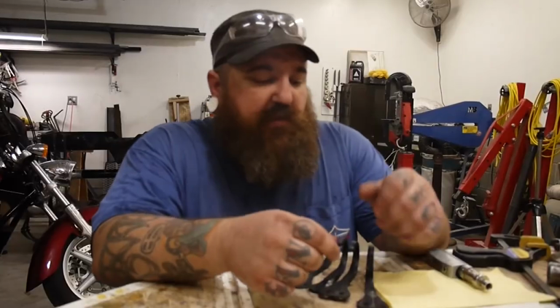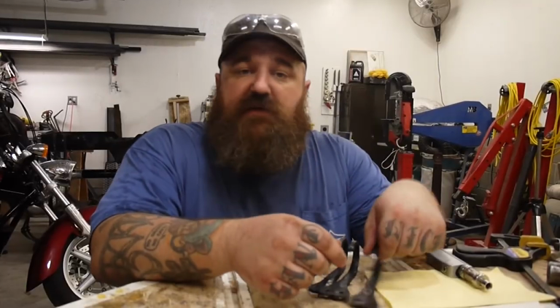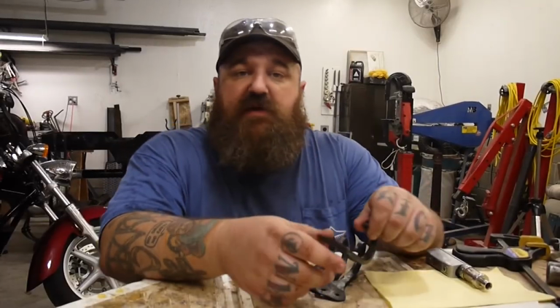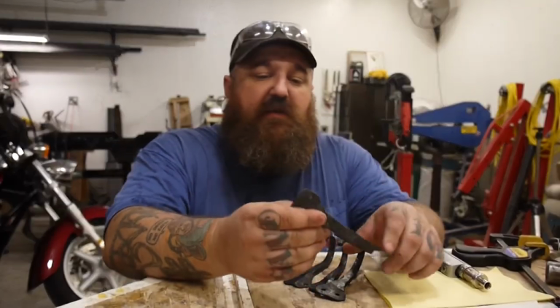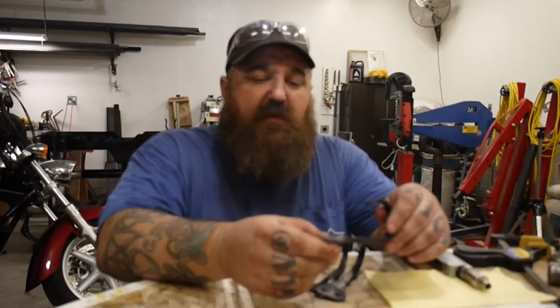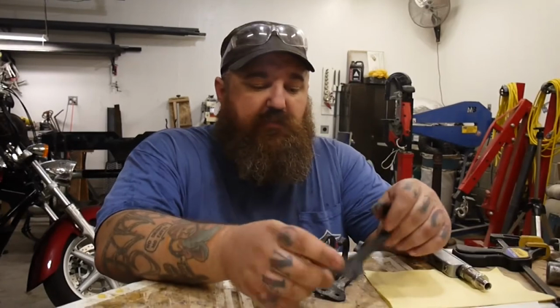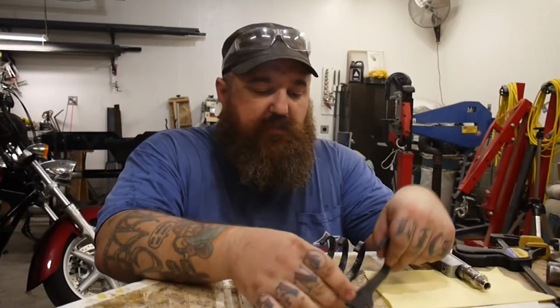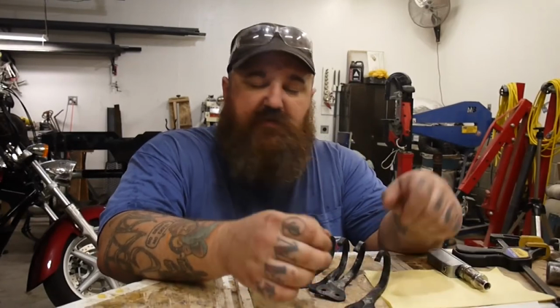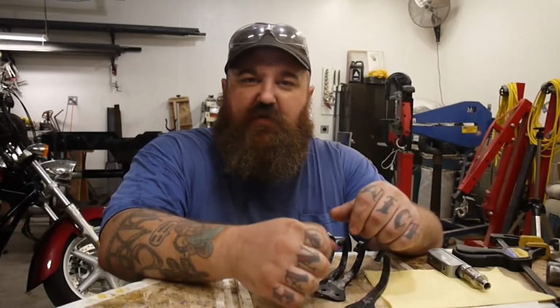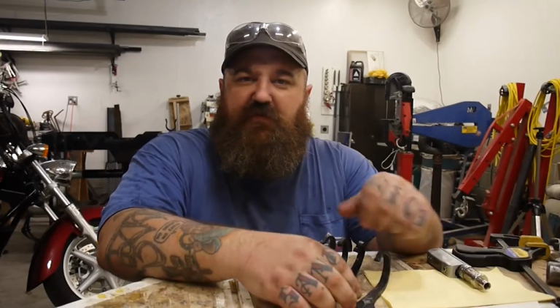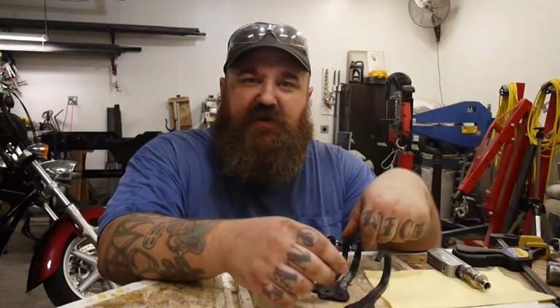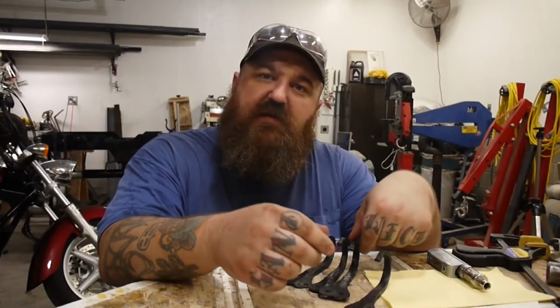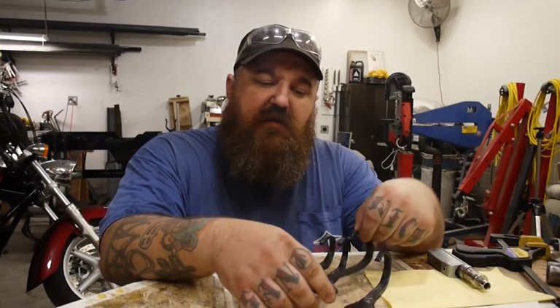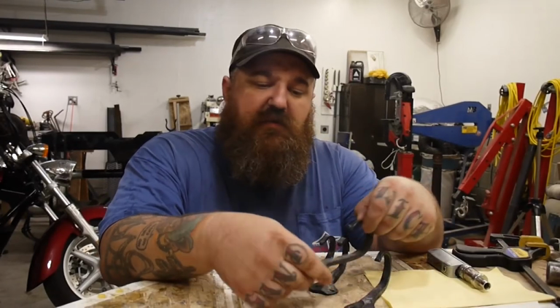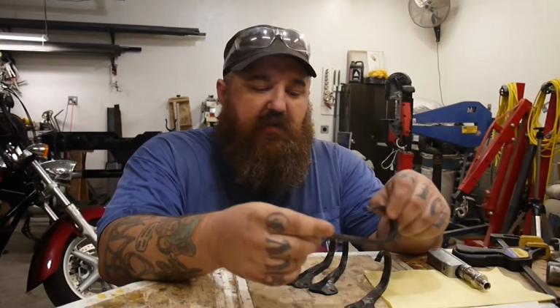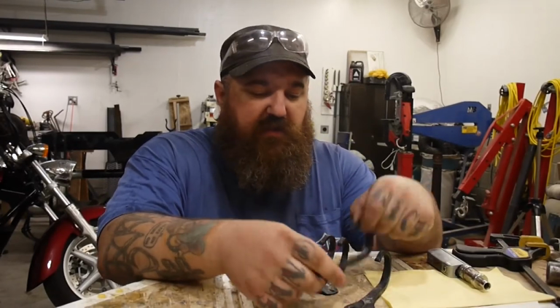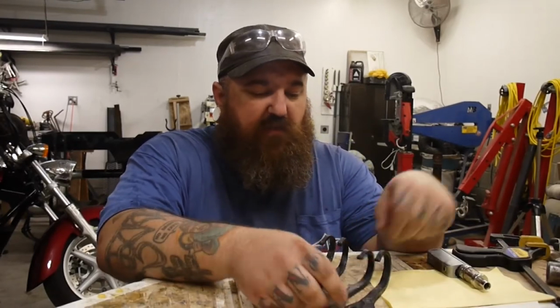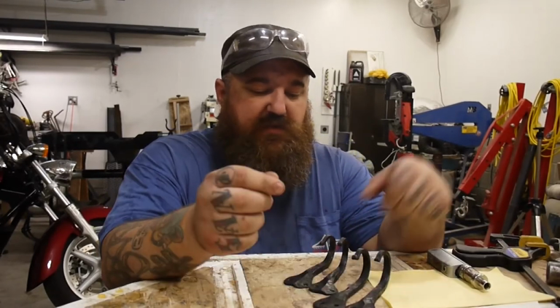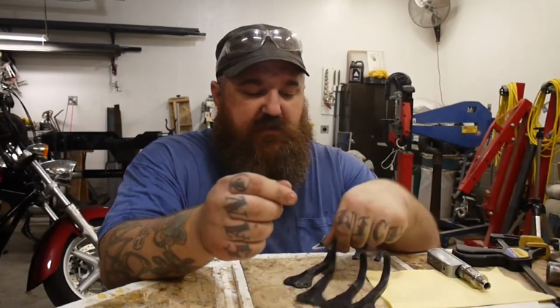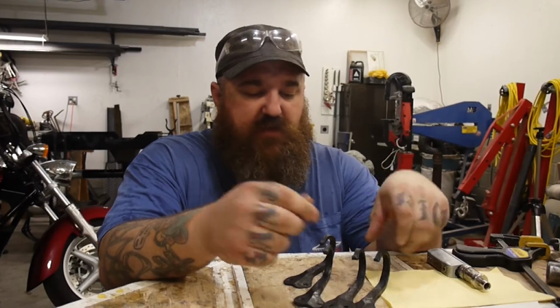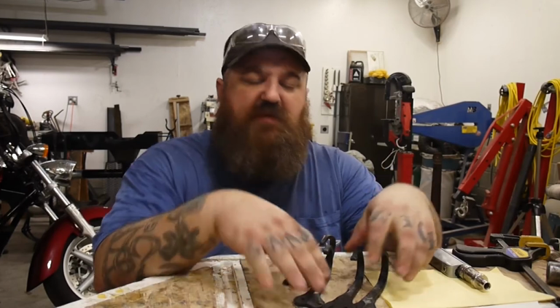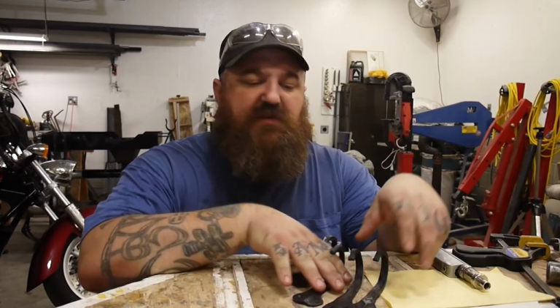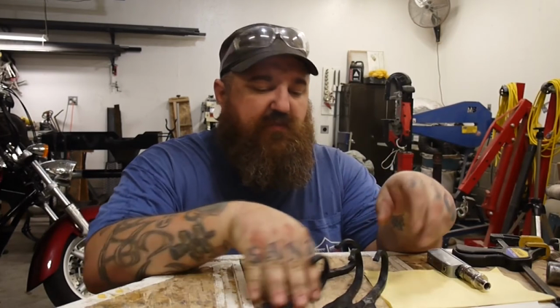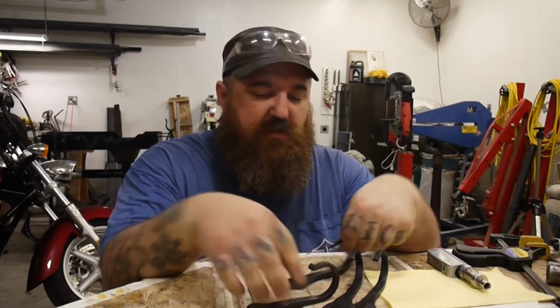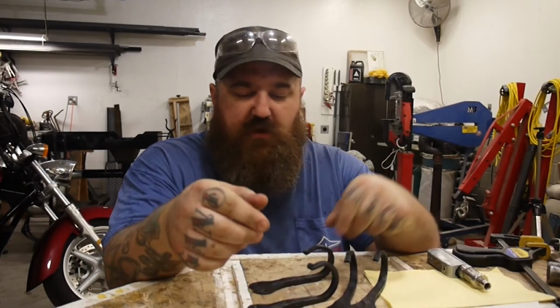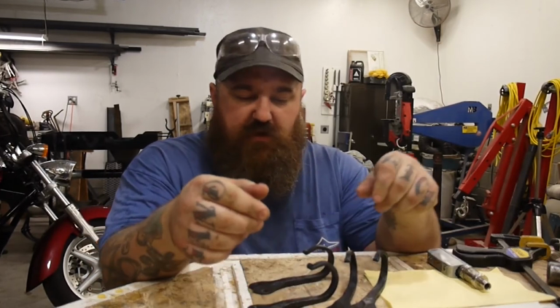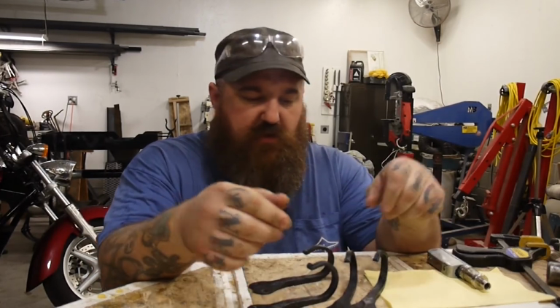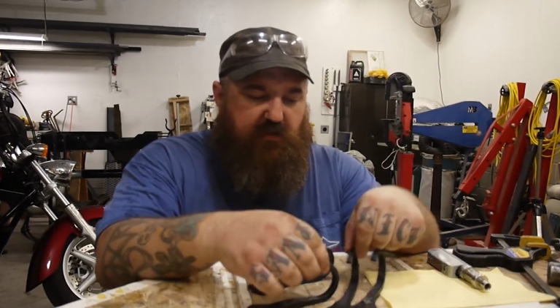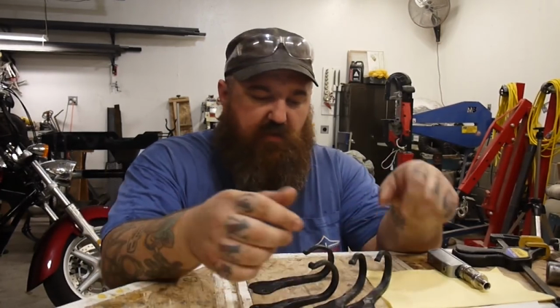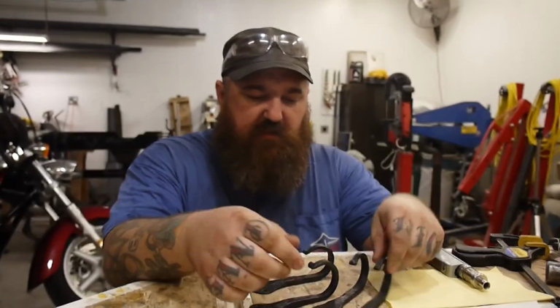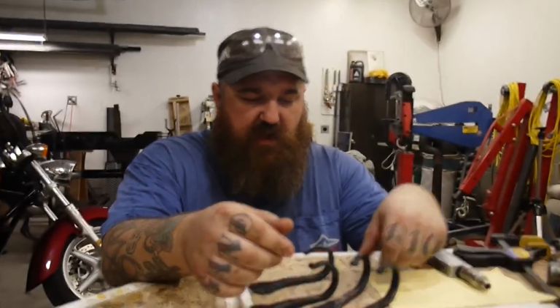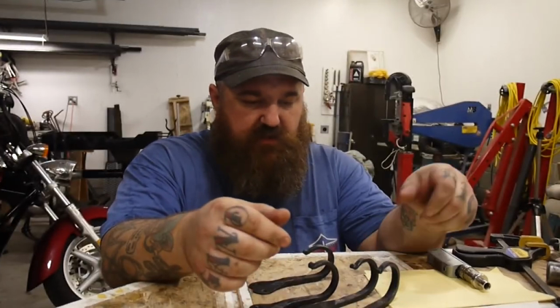So I got rained out again, so I have to quit for the rest of the day. I did get four hooks done. I did them in sets of two, and they both came out halfway decent.